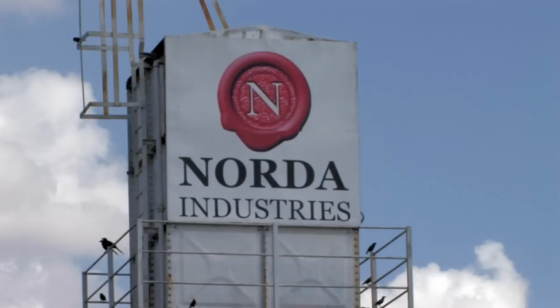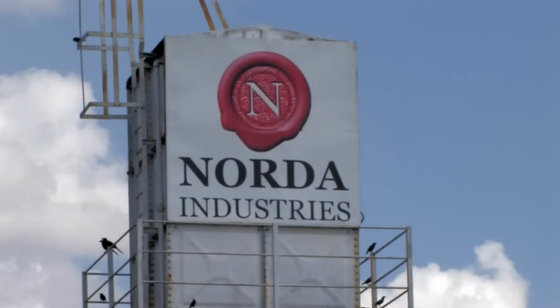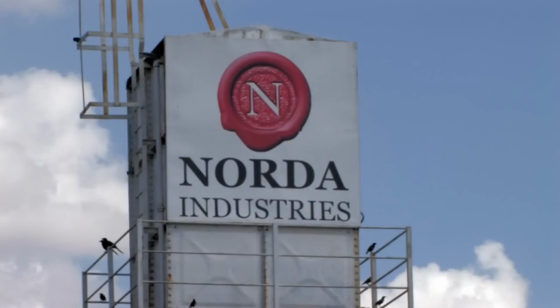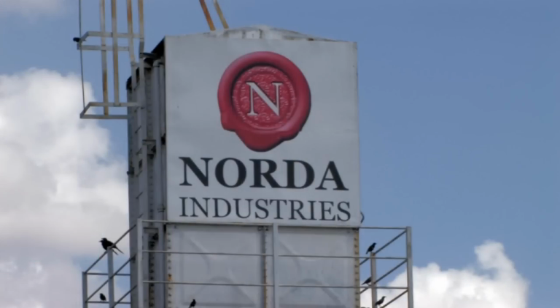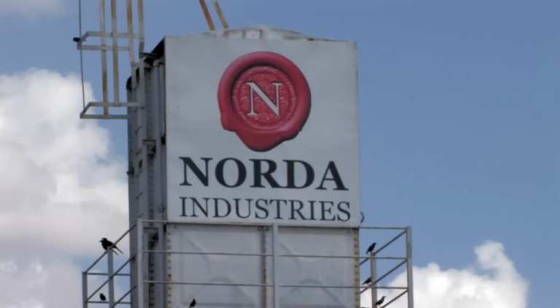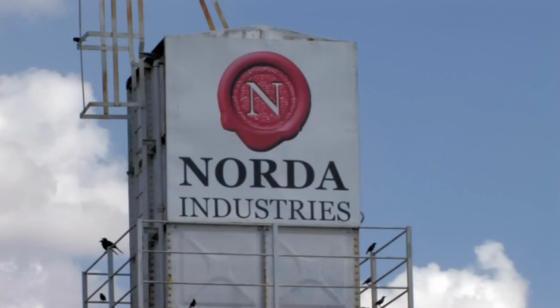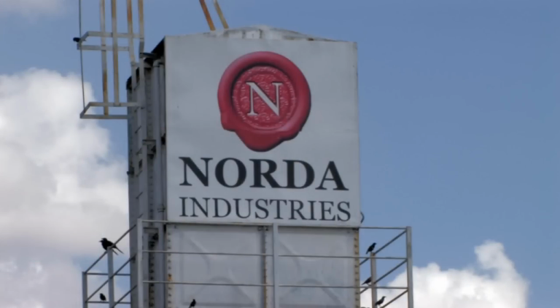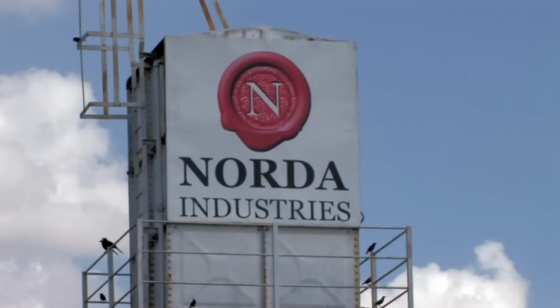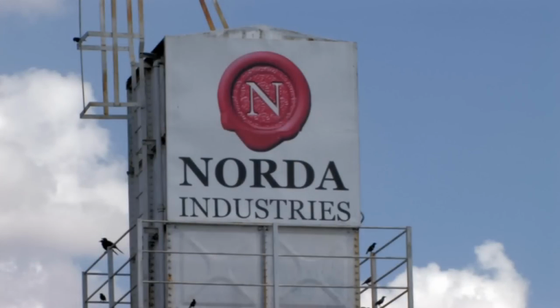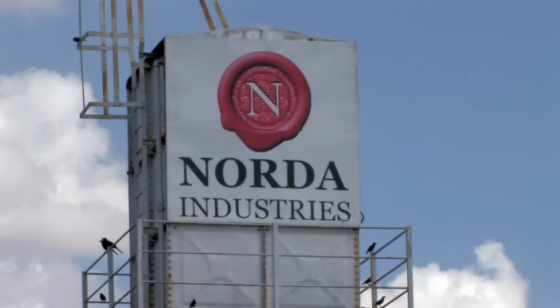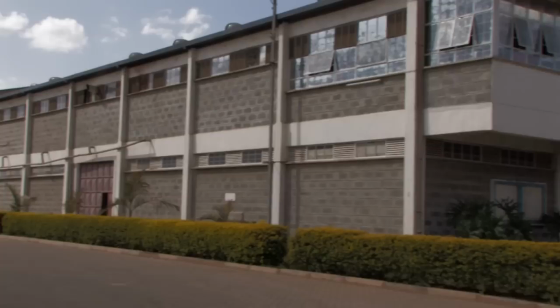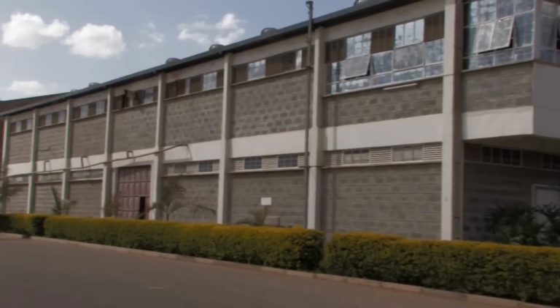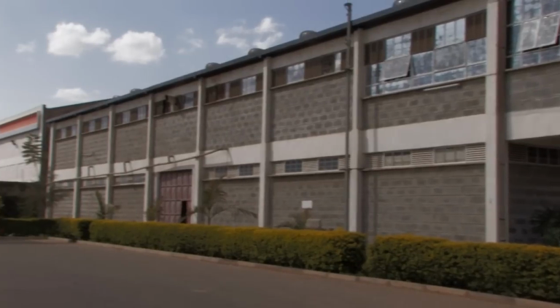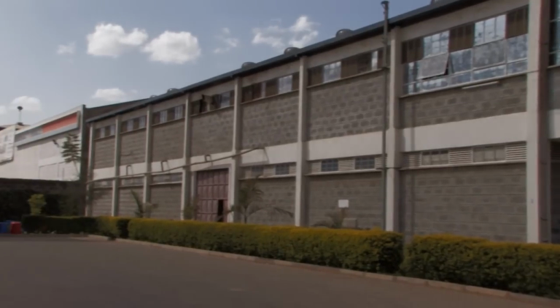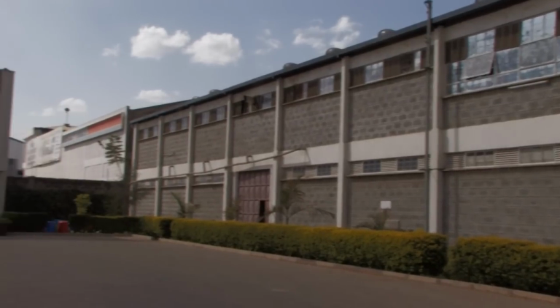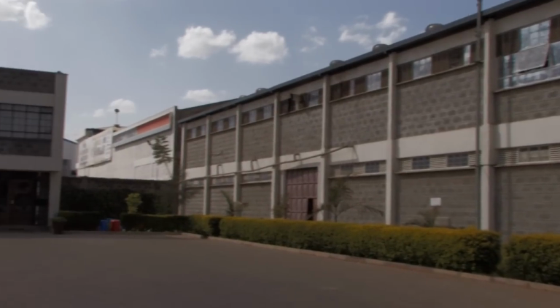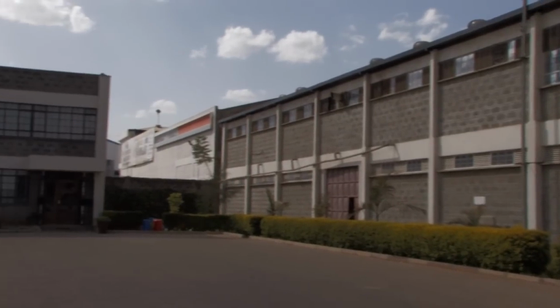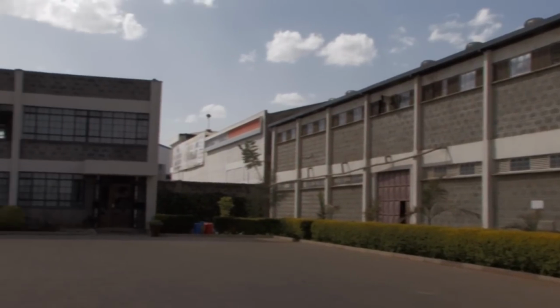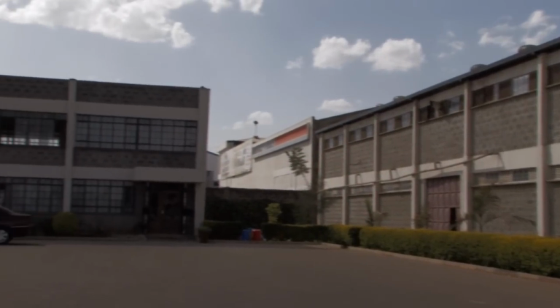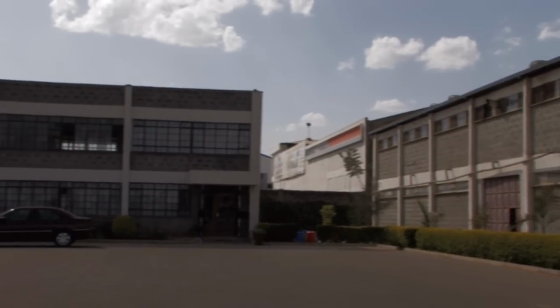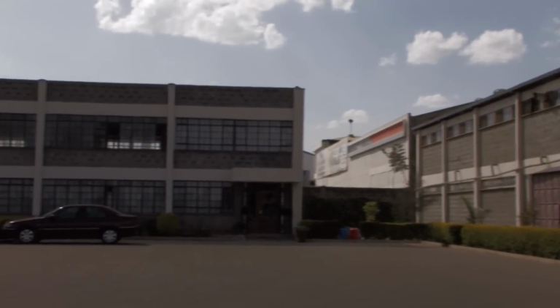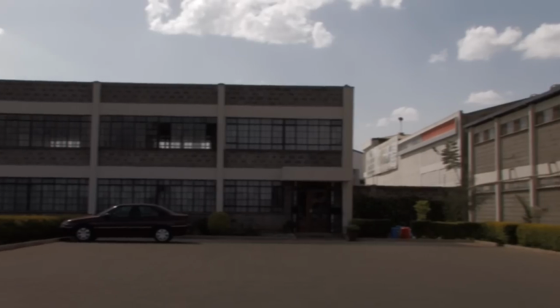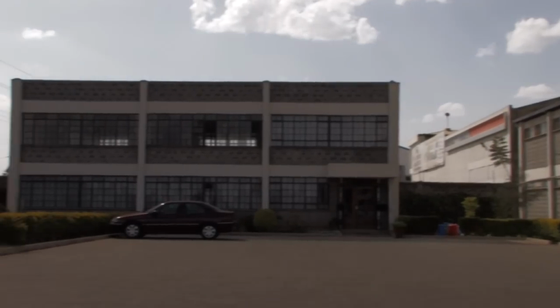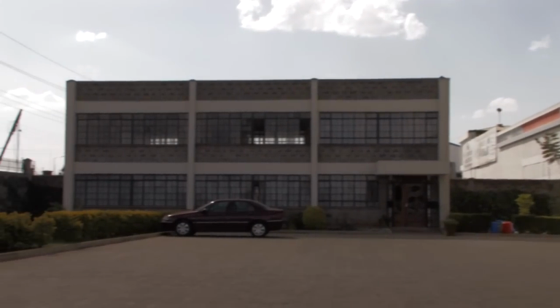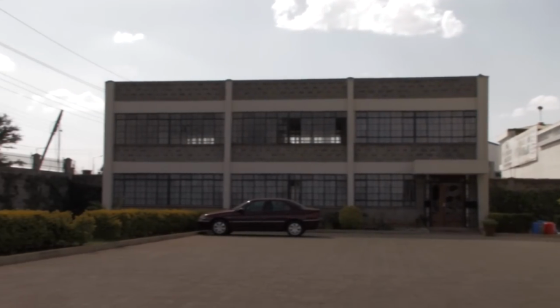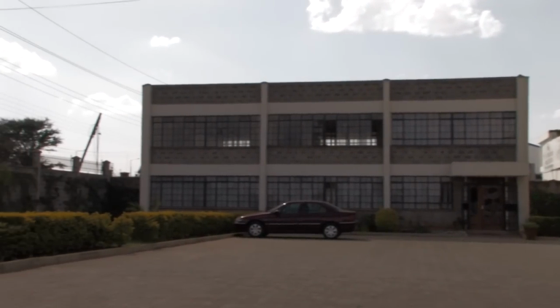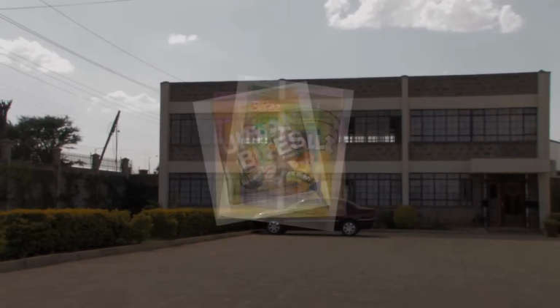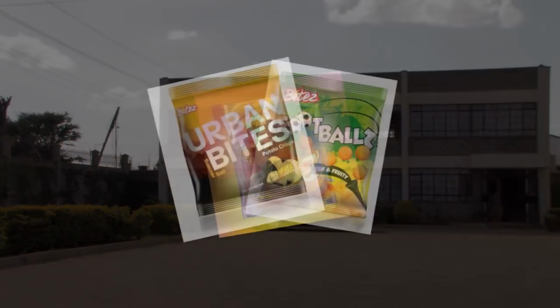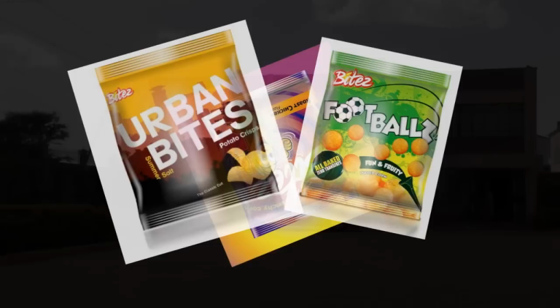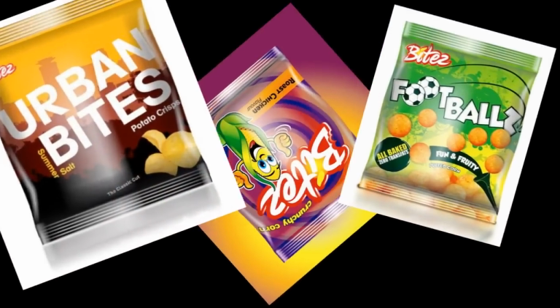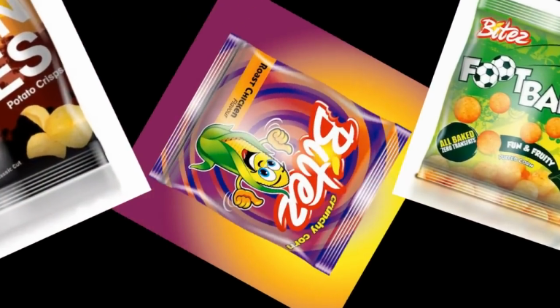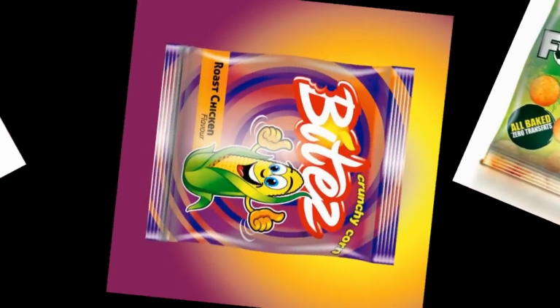Norda Industries has been producing various Kenyan-made snacks since 2008 and has grown continuously in all segments of the market by maintaining the highest quality and innovative marketing.